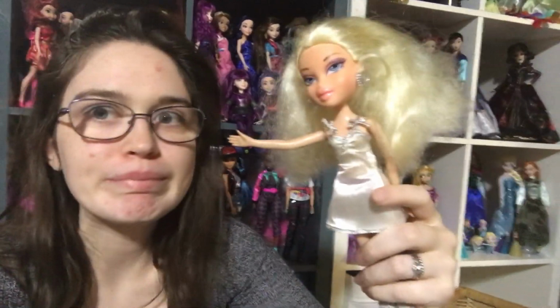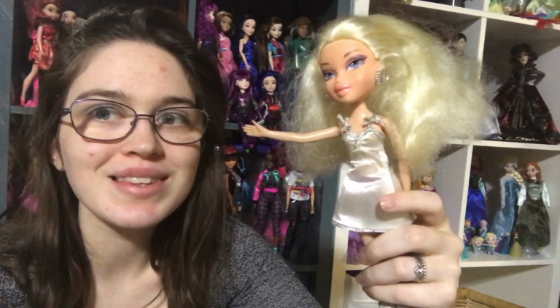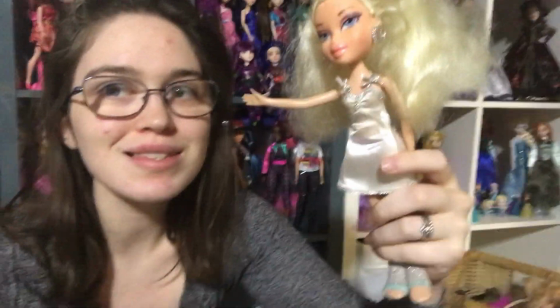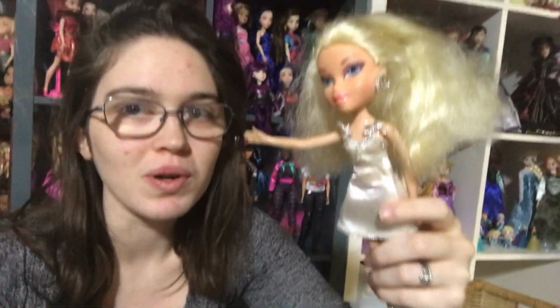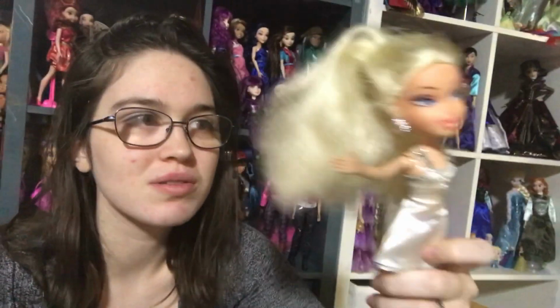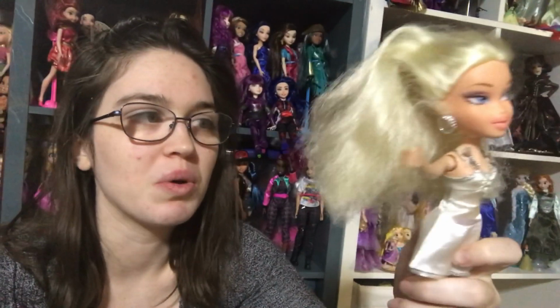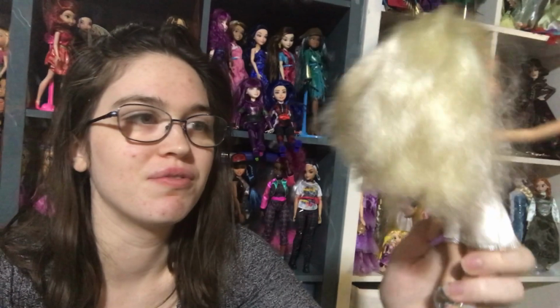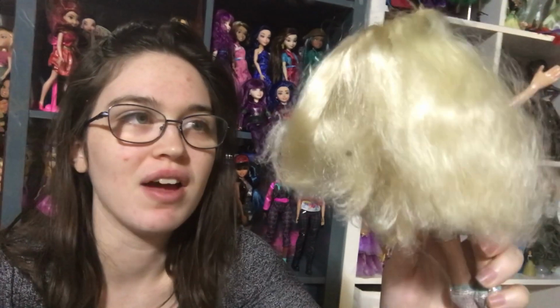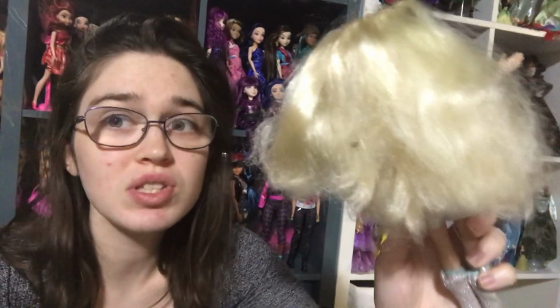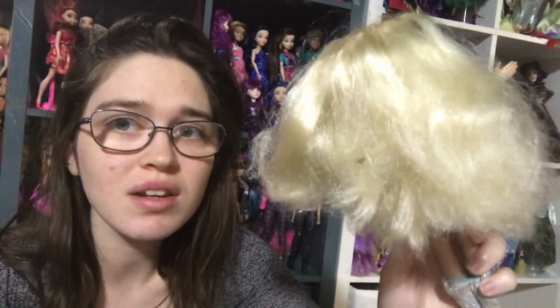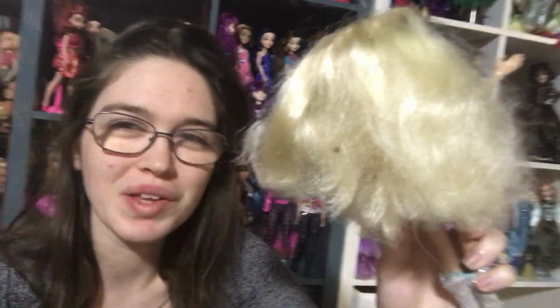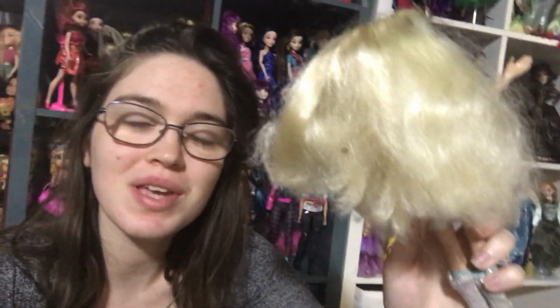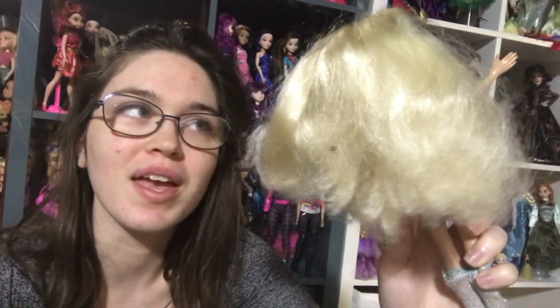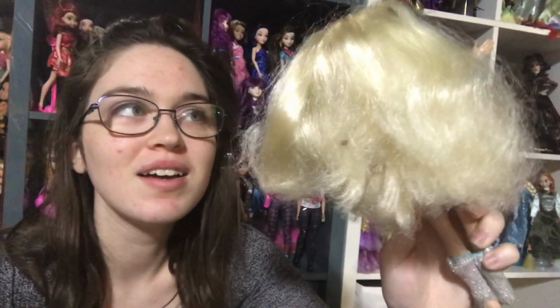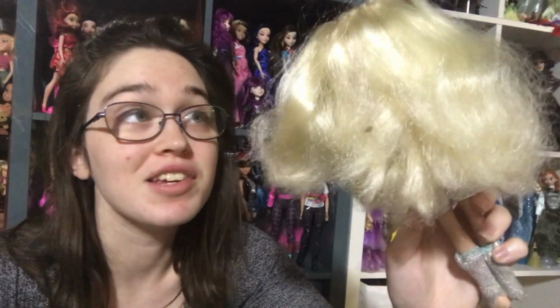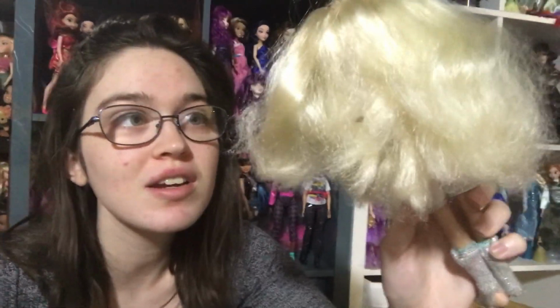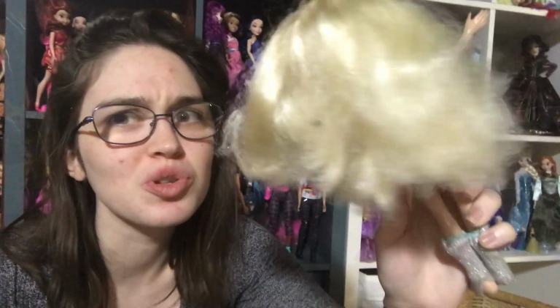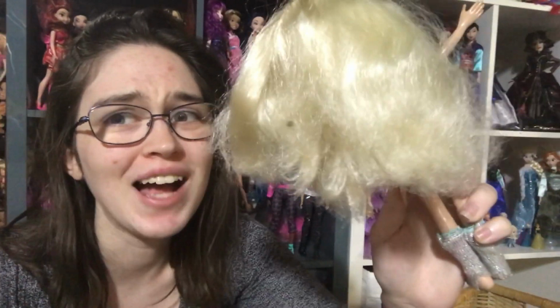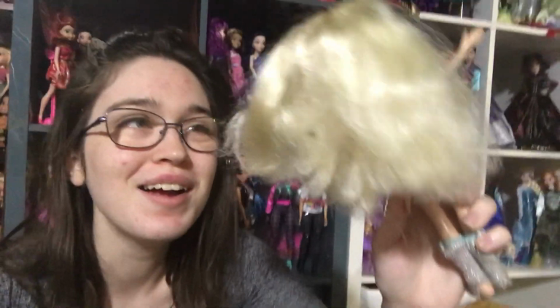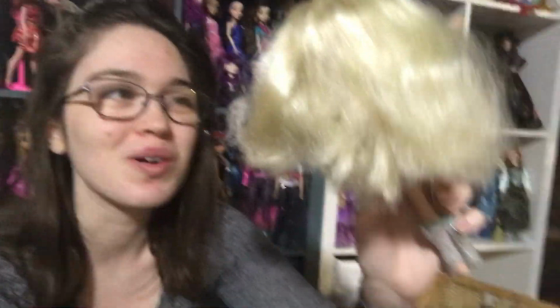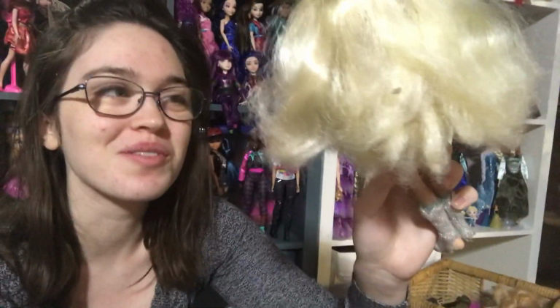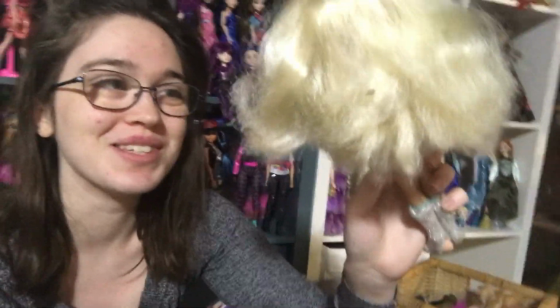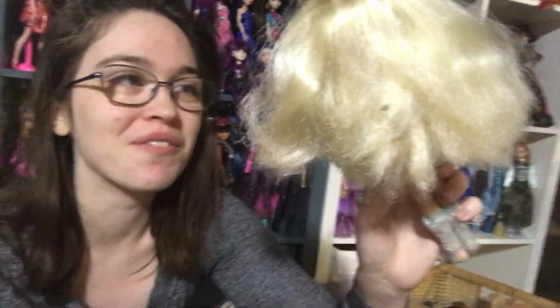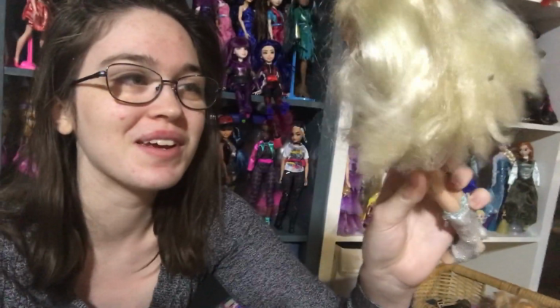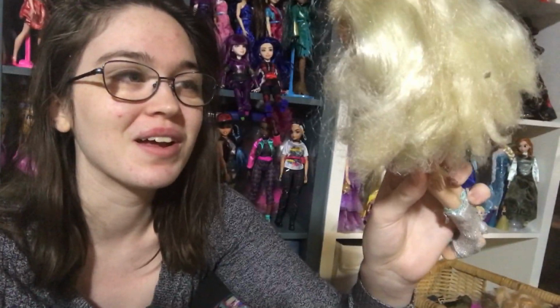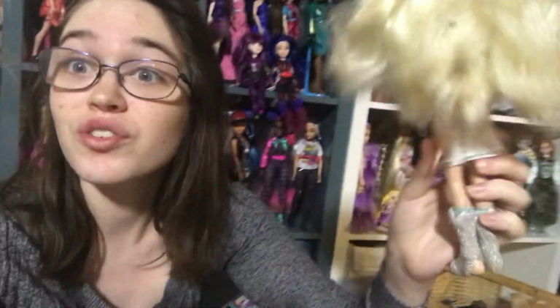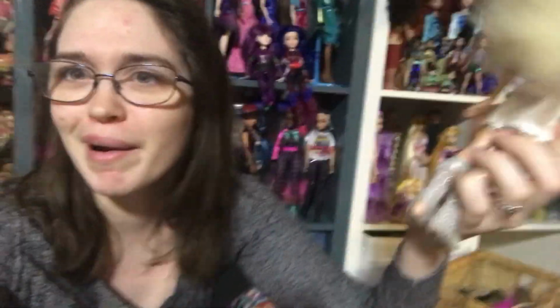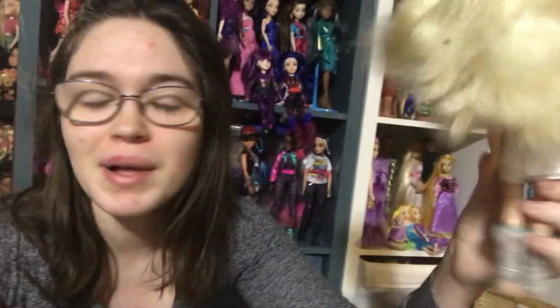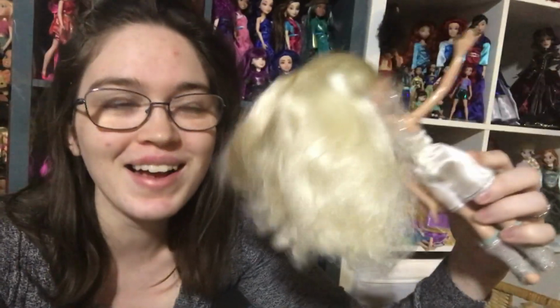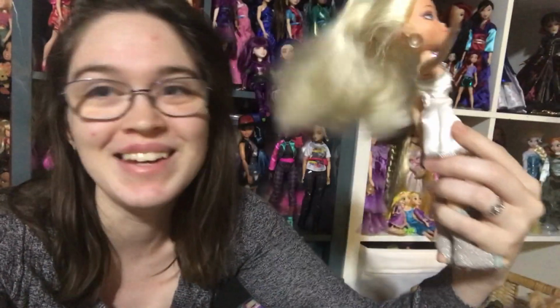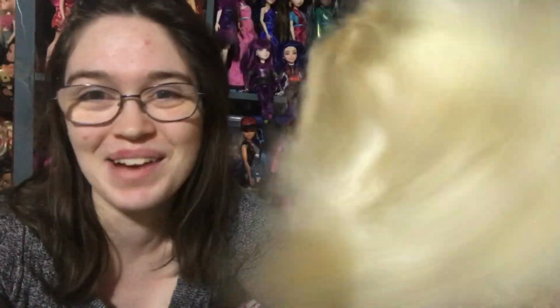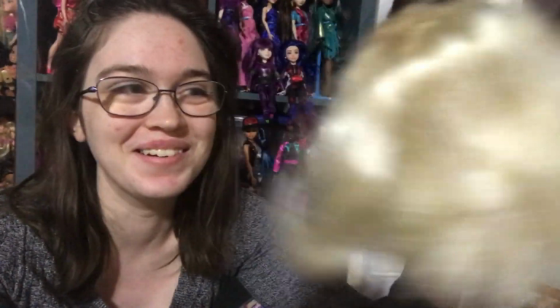So, this is the worst hair quality — well, condition — I think I've ever seen. It's so bad. So I'm really nervous about this, but my friend Andre, you might know him, has been nagging at me to do it.